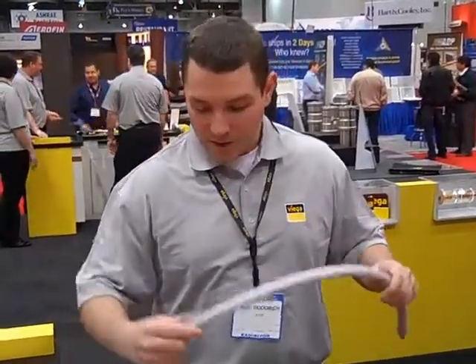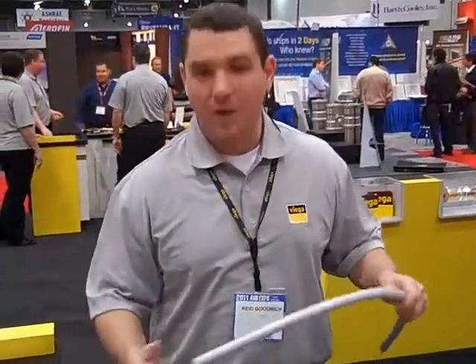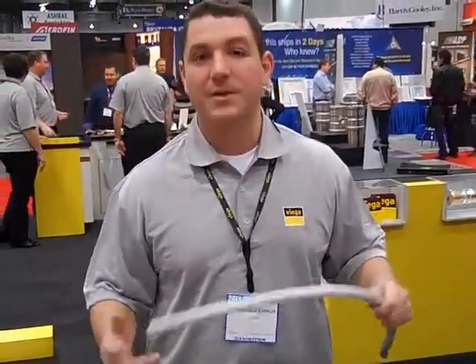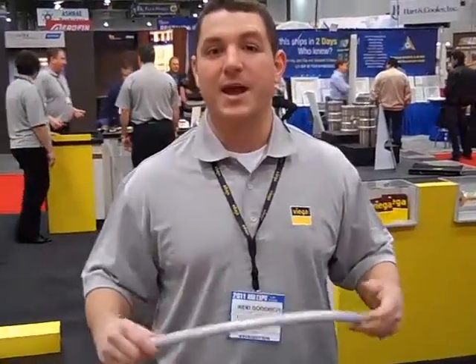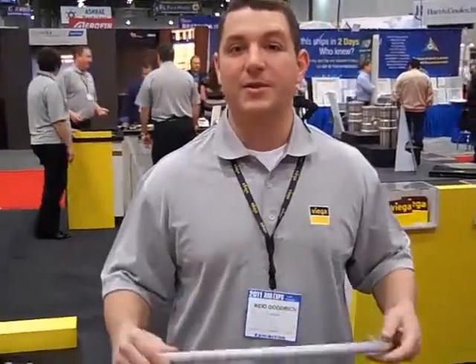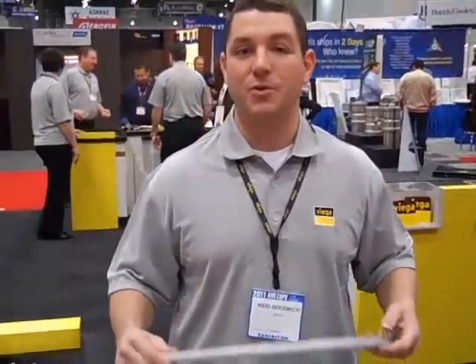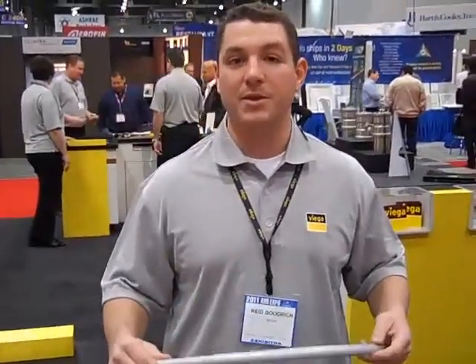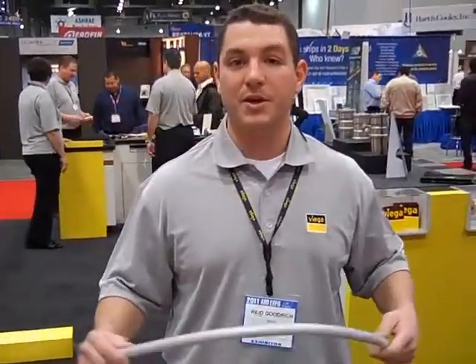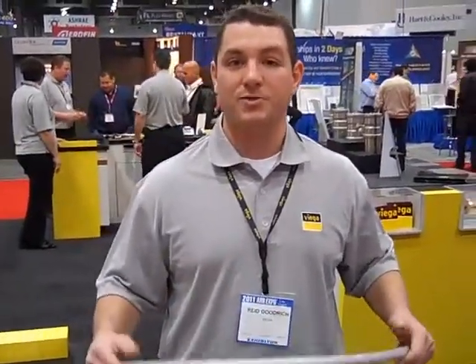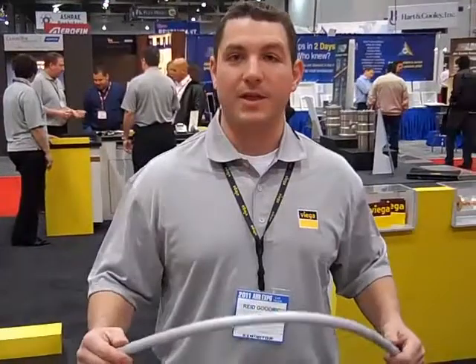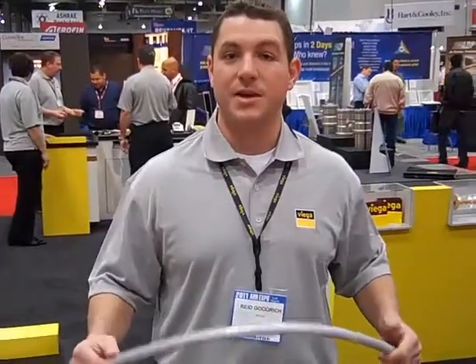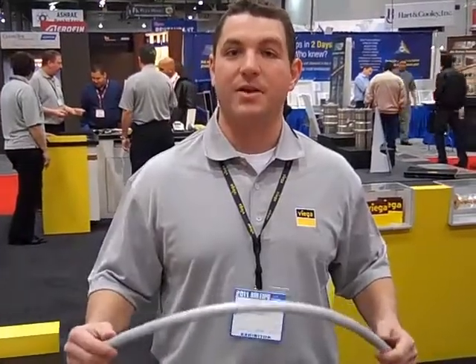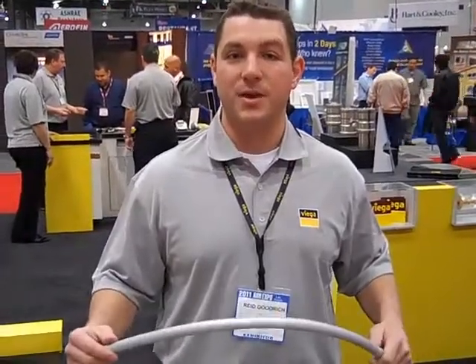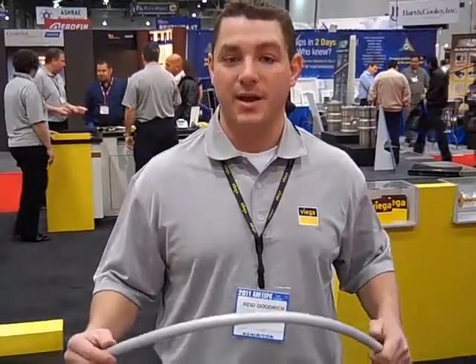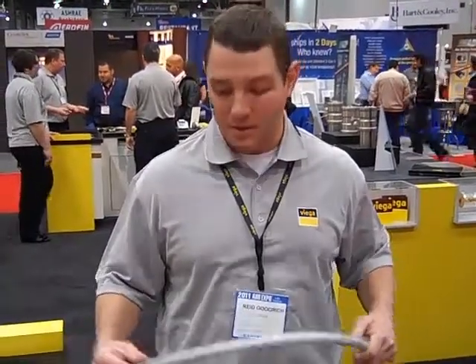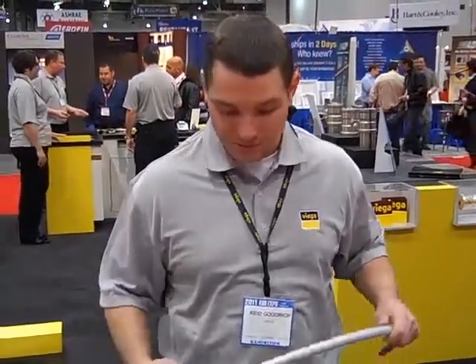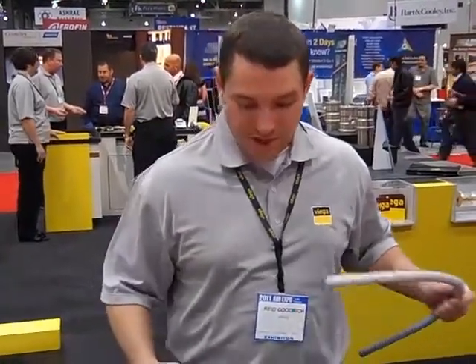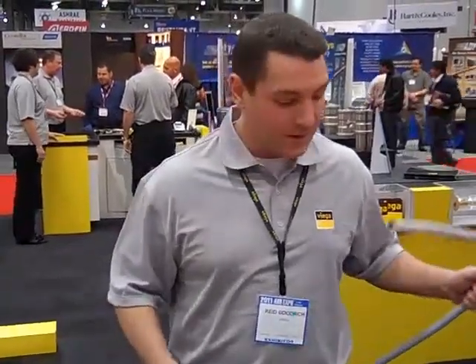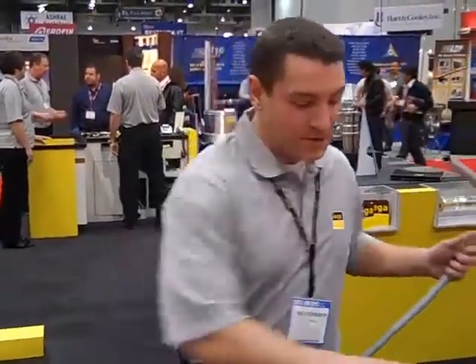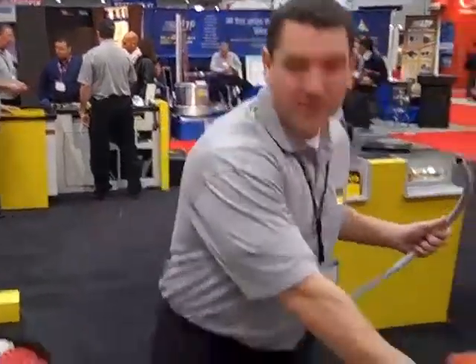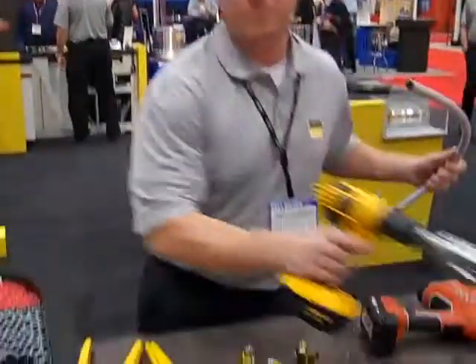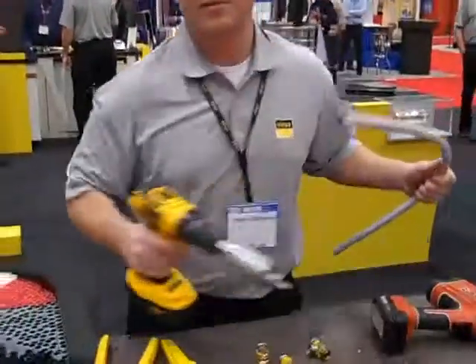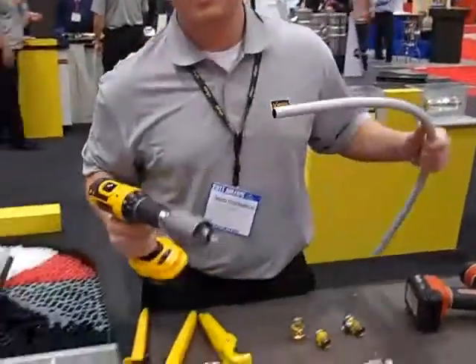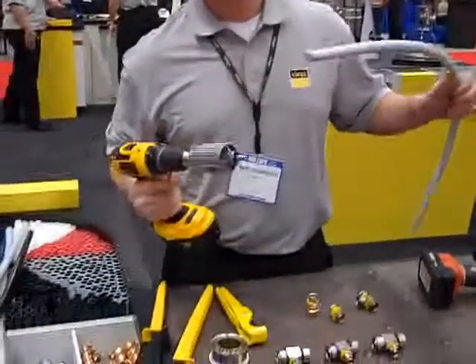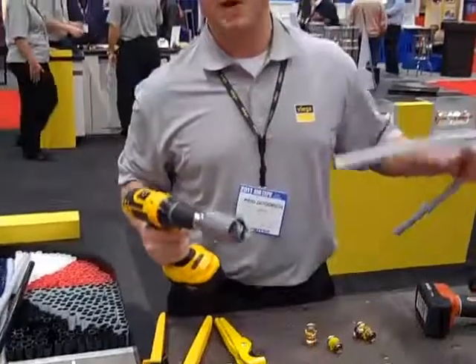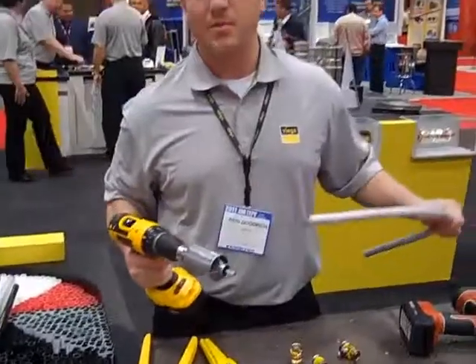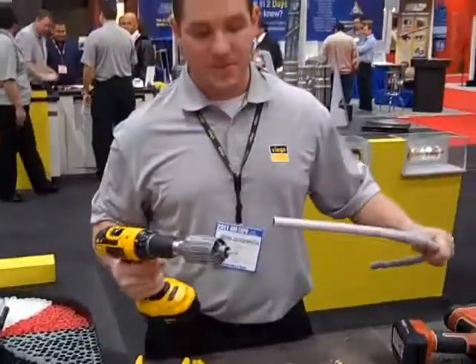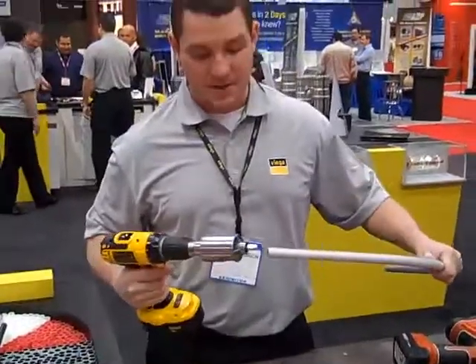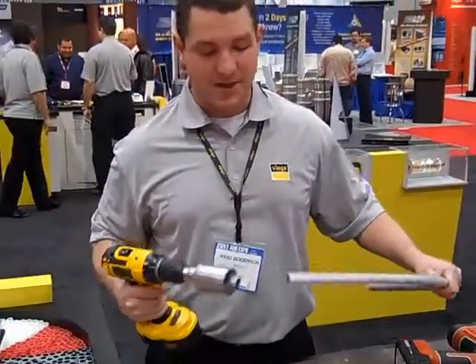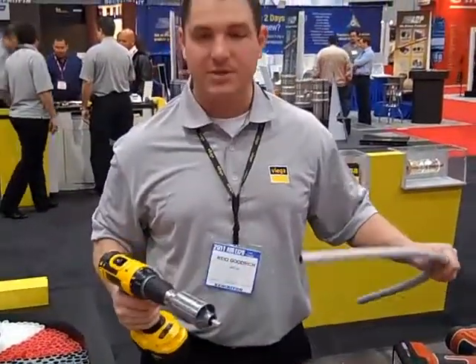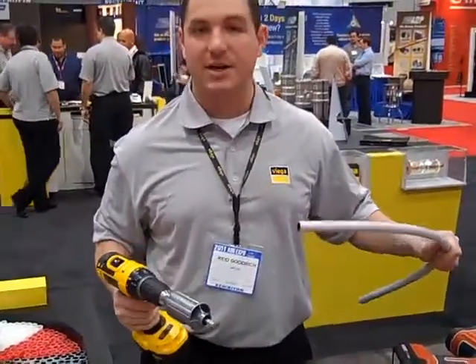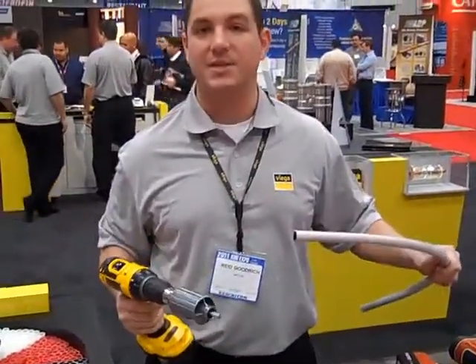We offer this in half inch to one inch straight lengths and also in coils. Now our fitting system — it's a bronze fitting, 6 bar, with a stainless steel attached sleeve.